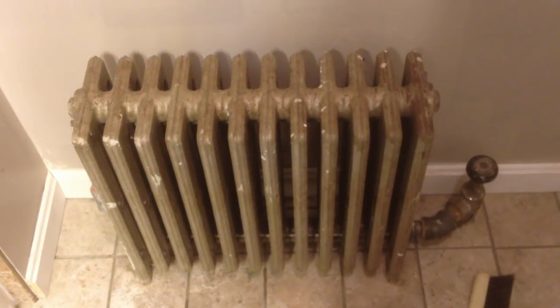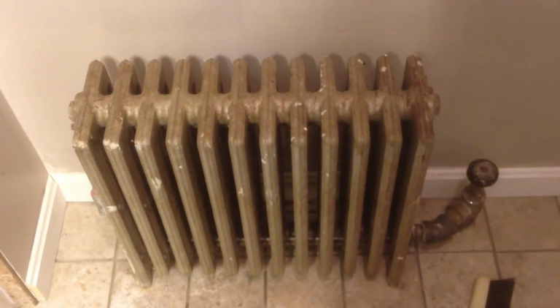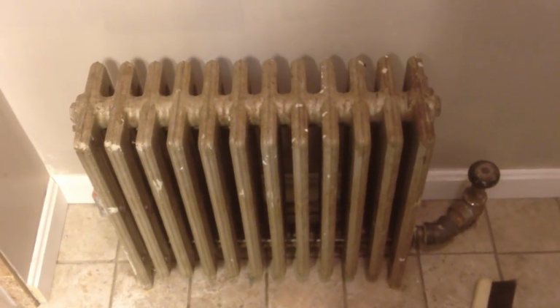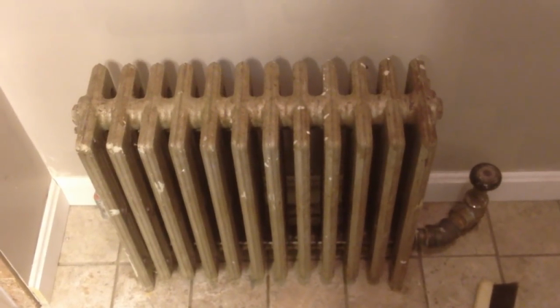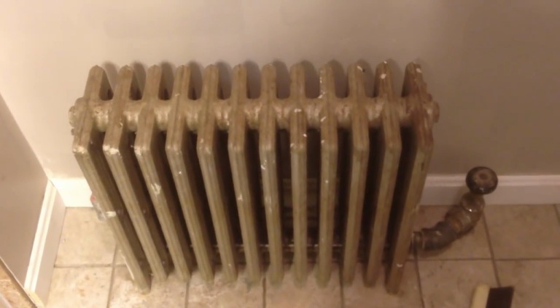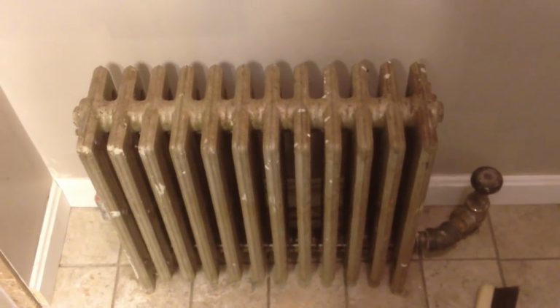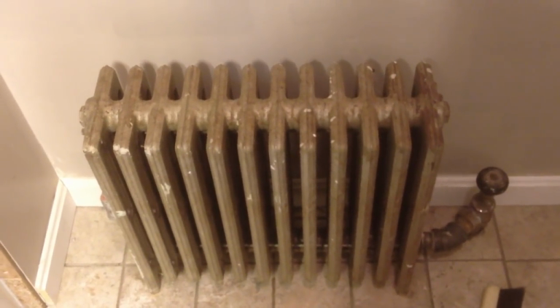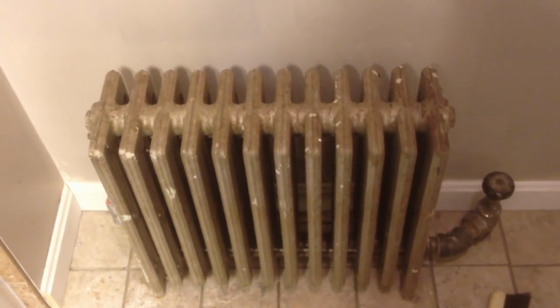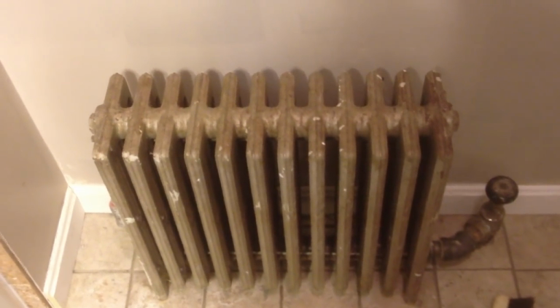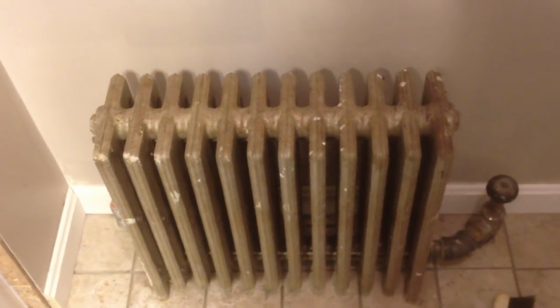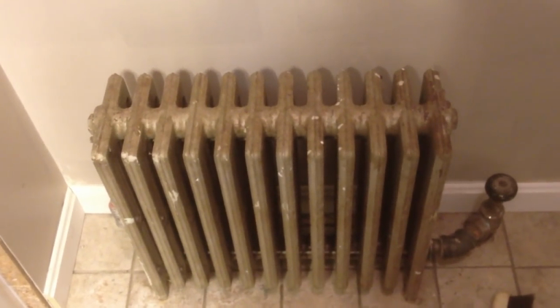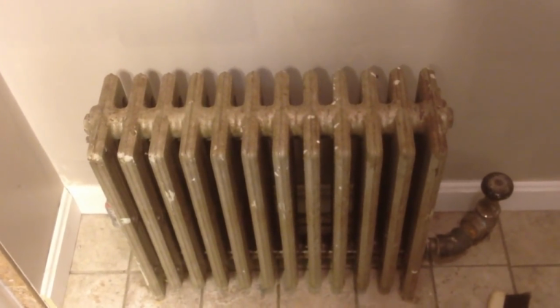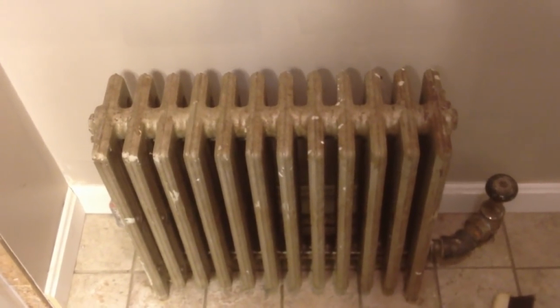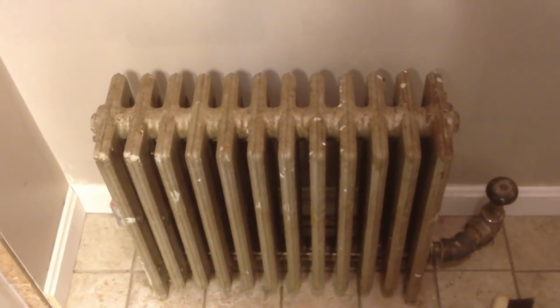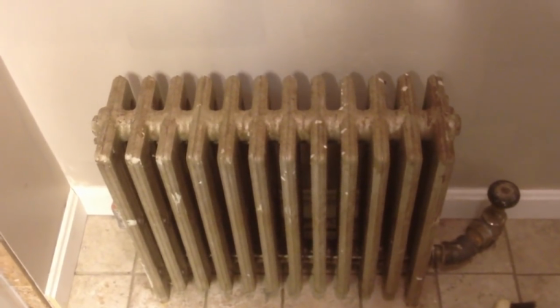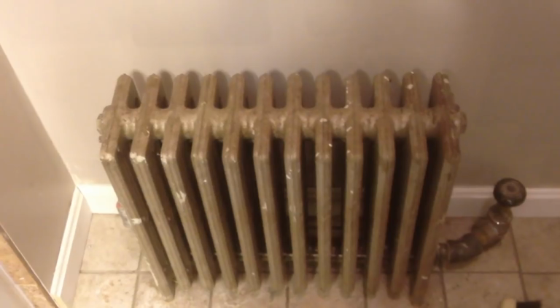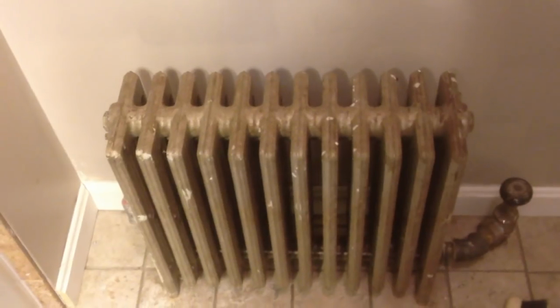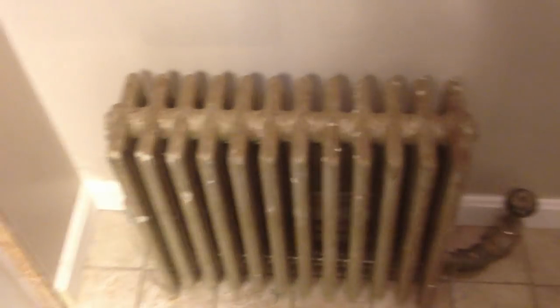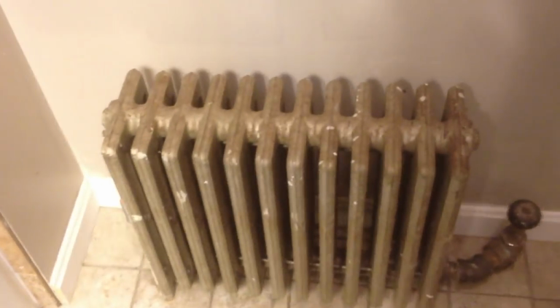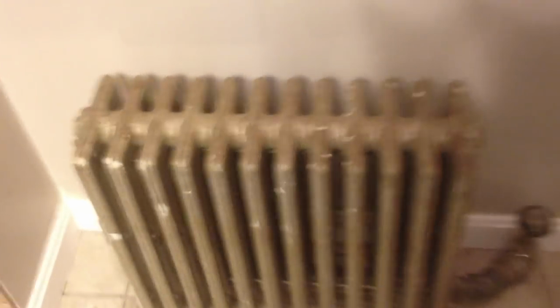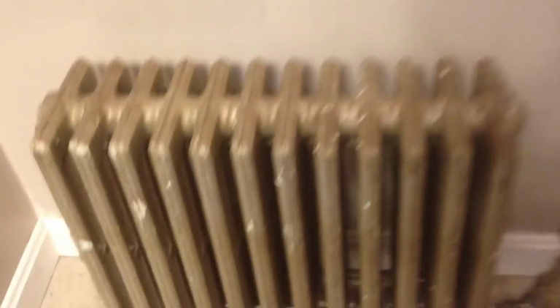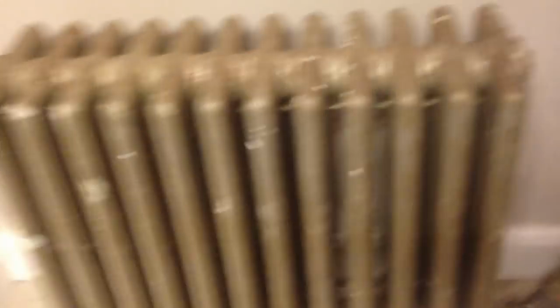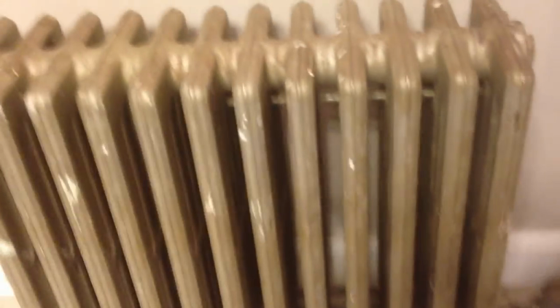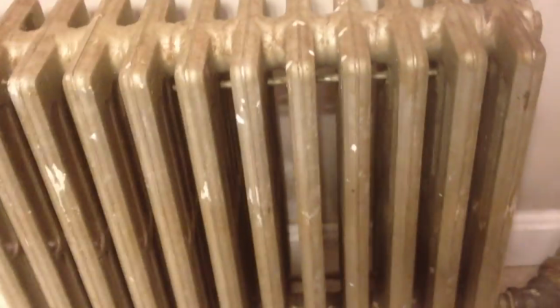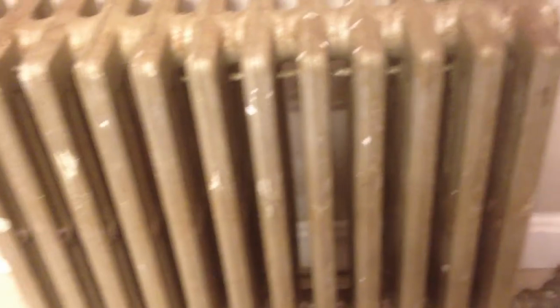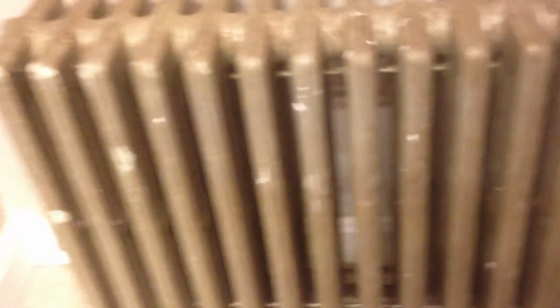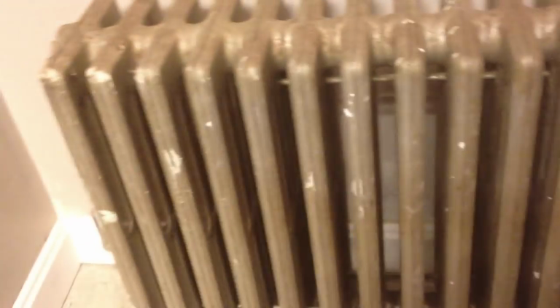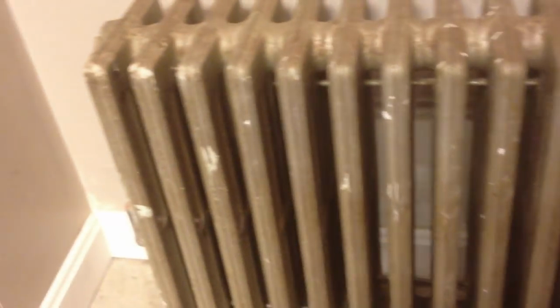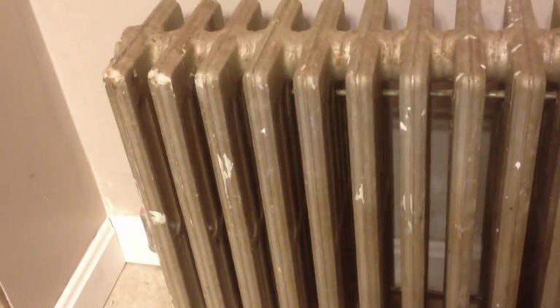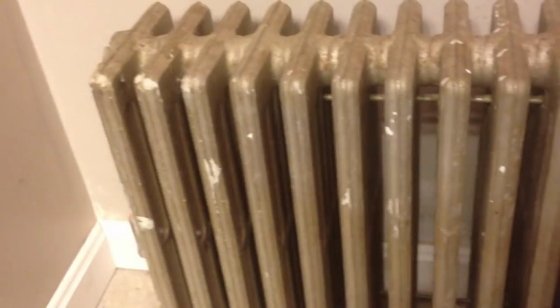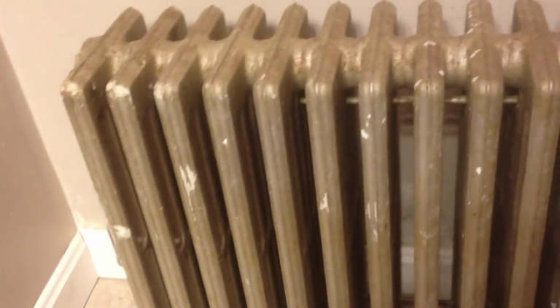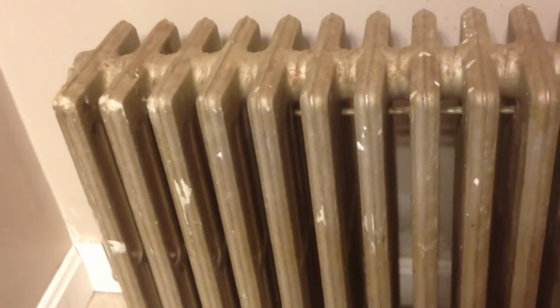Hey guys, I'm going to show you how to paint an old steam radiator. If you're like me, my radiator has seen better days, but what we're going to do is make this look brand new.